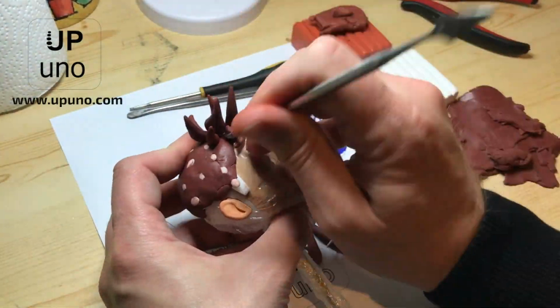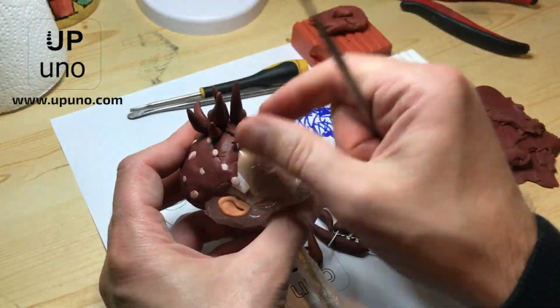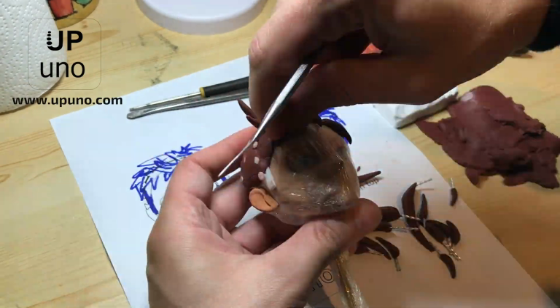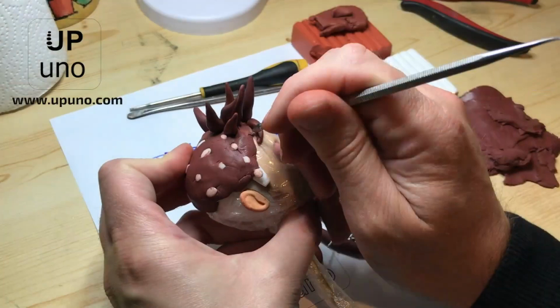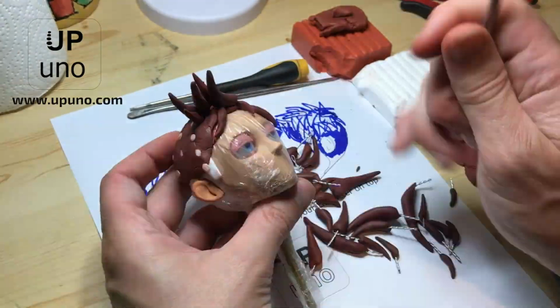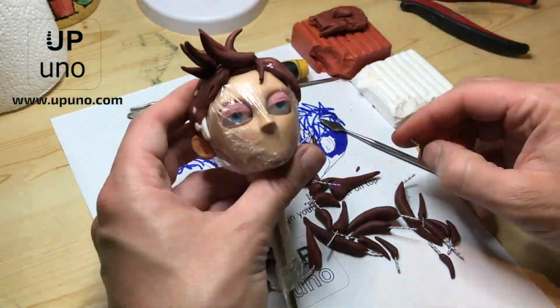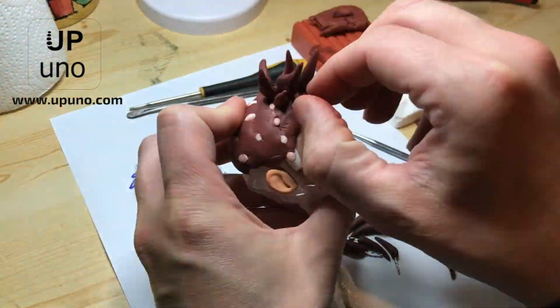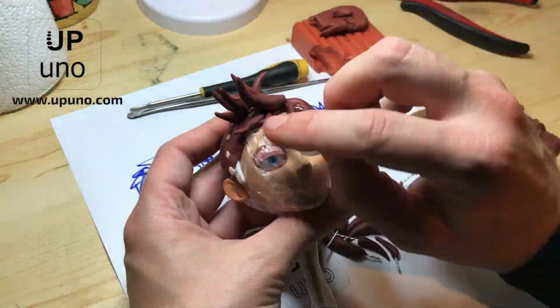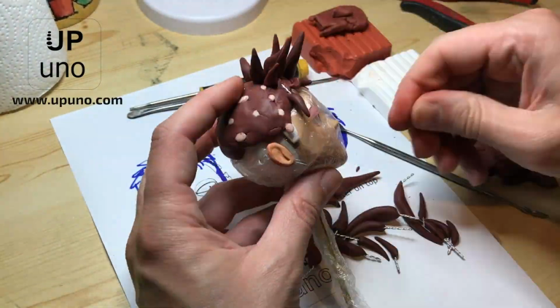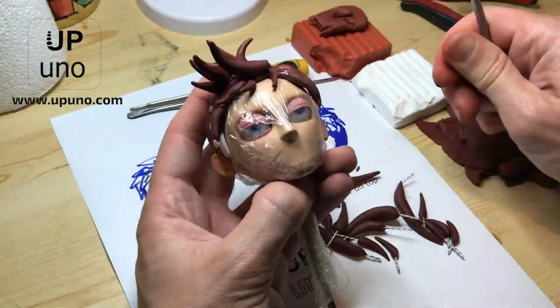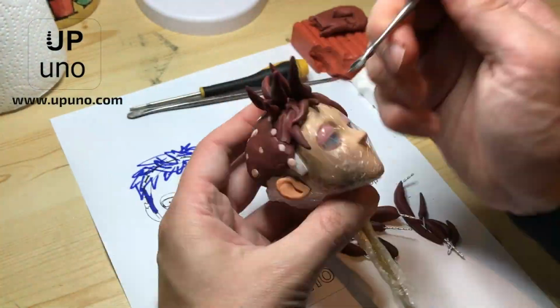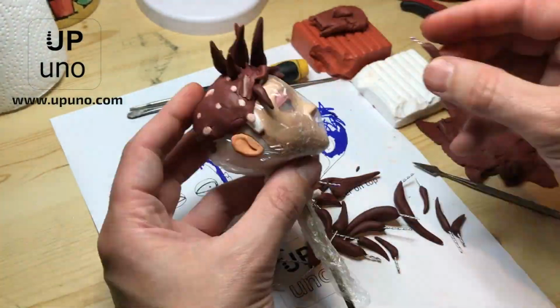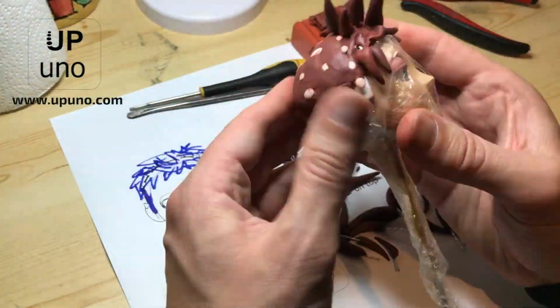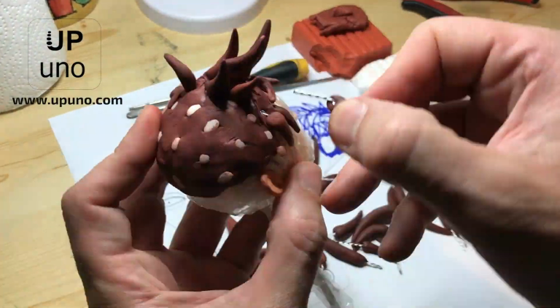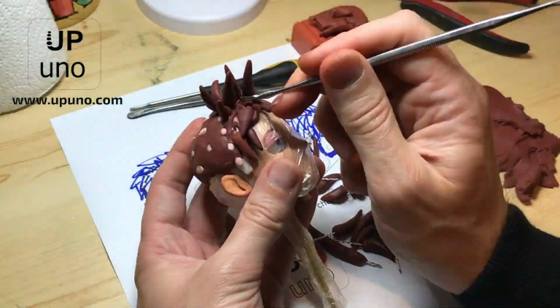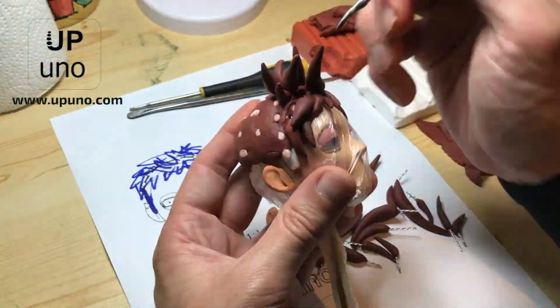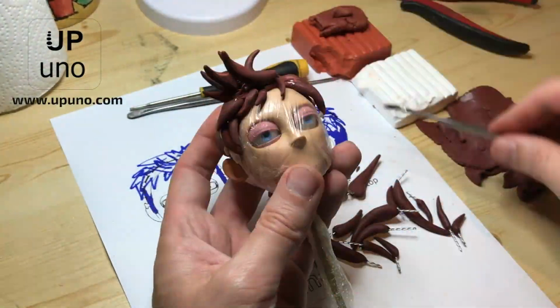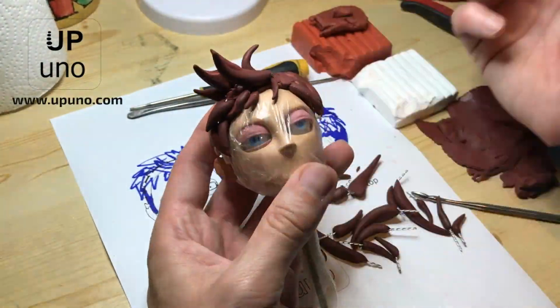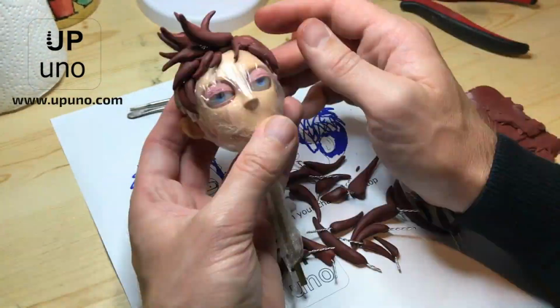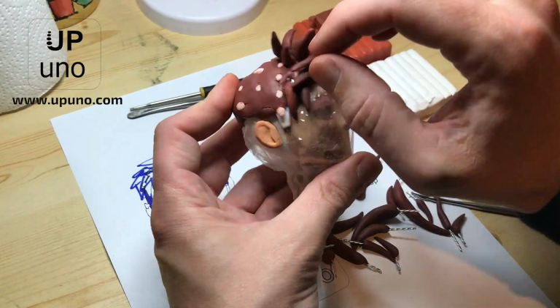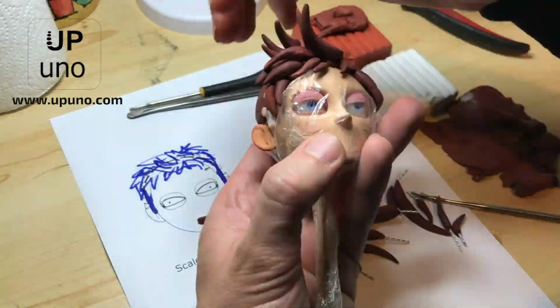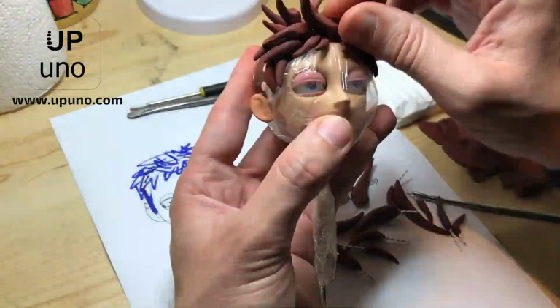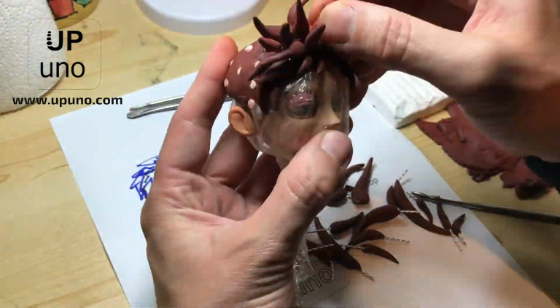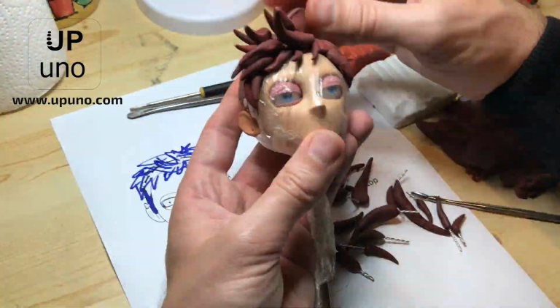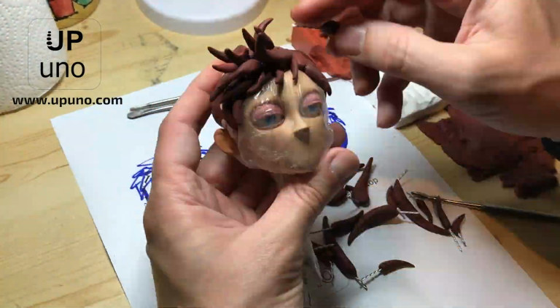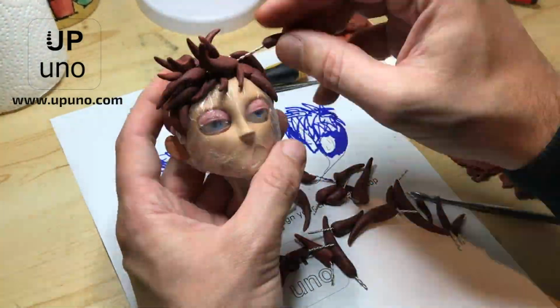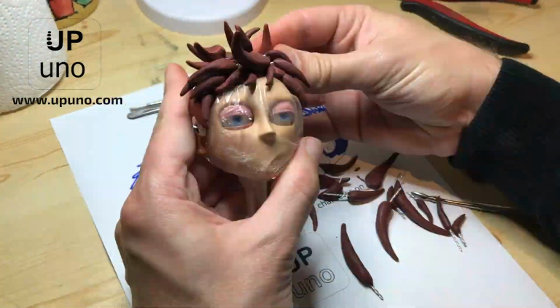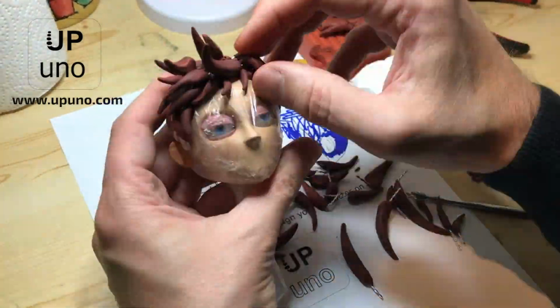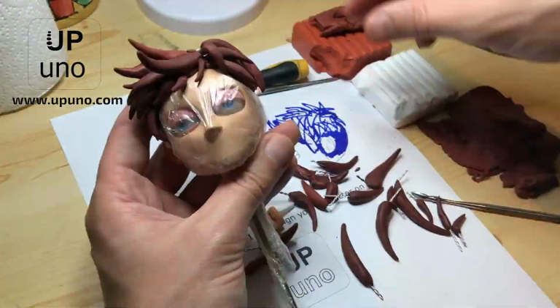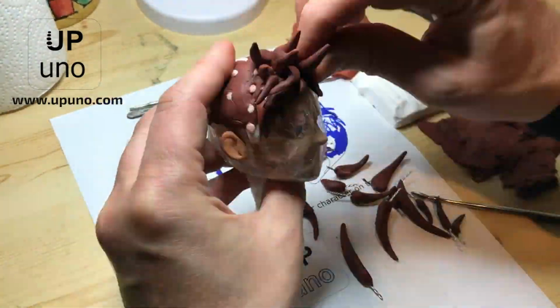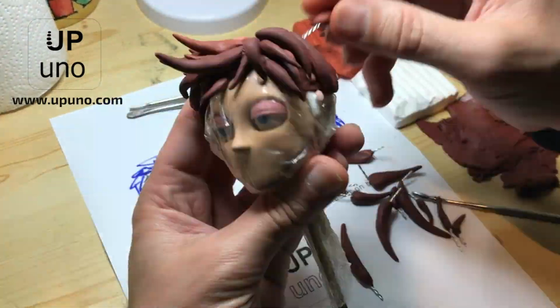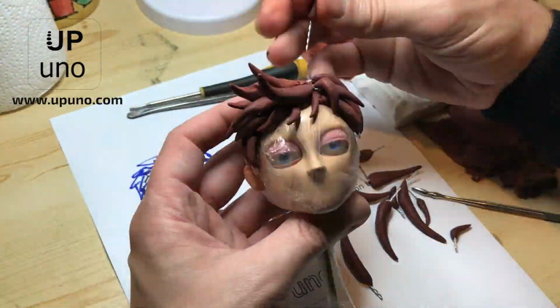We added some more fresh clay with the sculpting tools to help keeping the spikes in position and also to hide the wires and the white bits of the scalp.